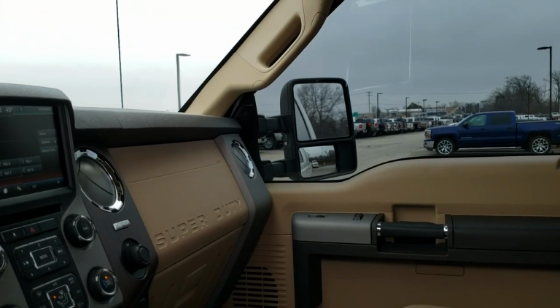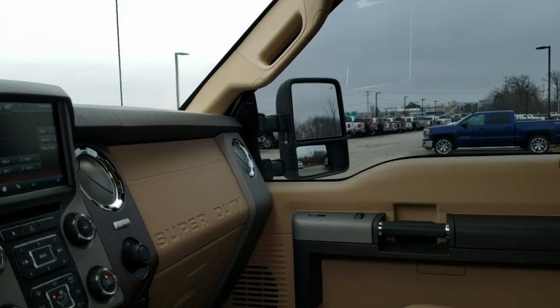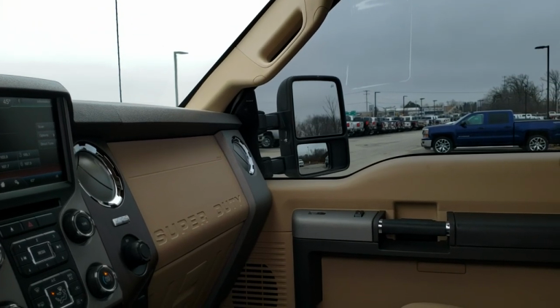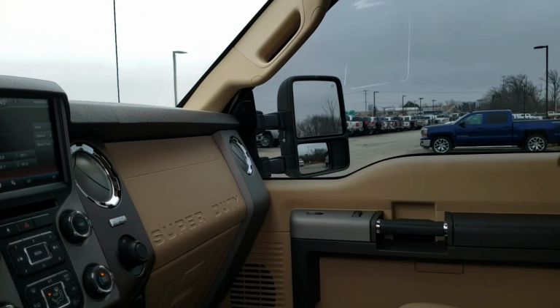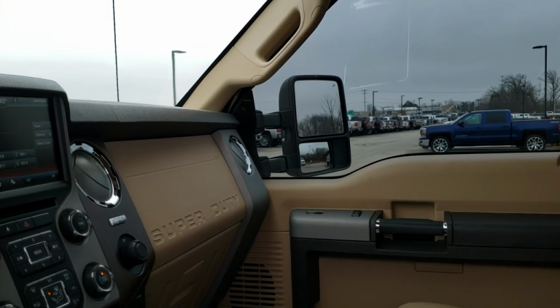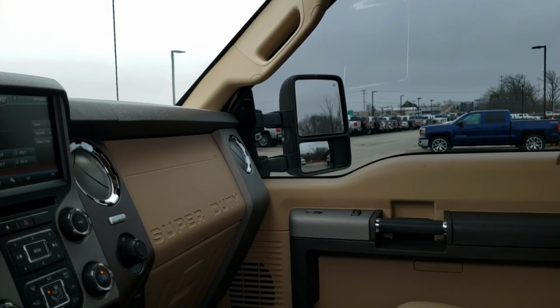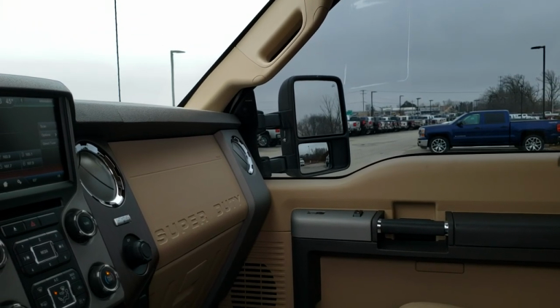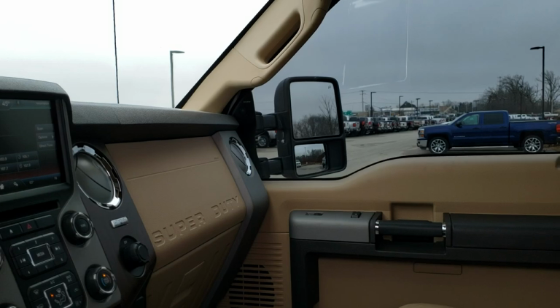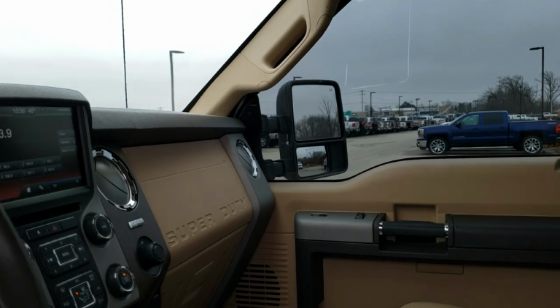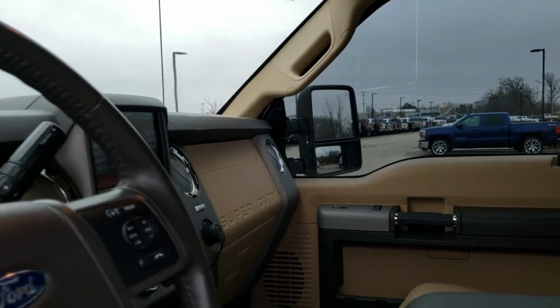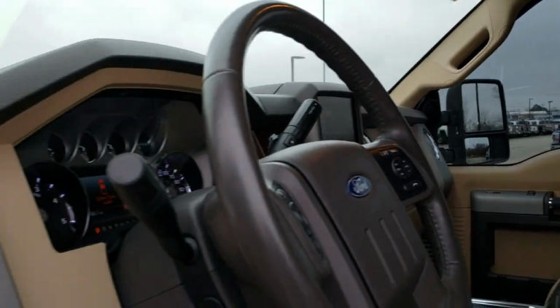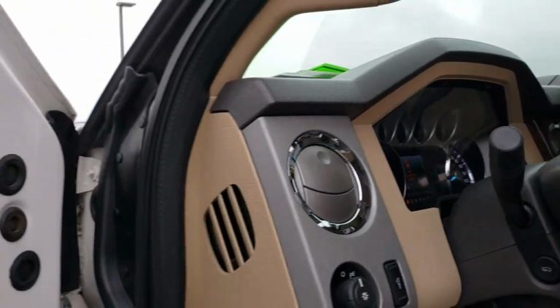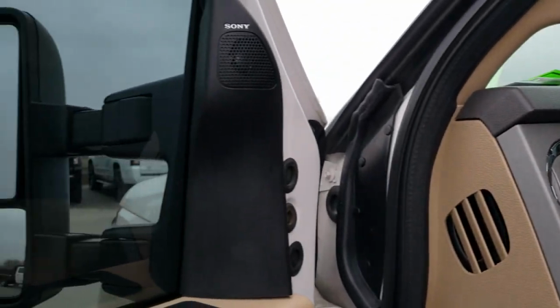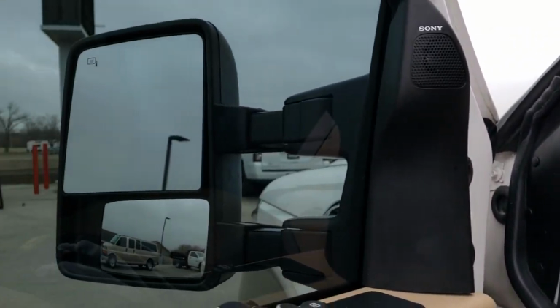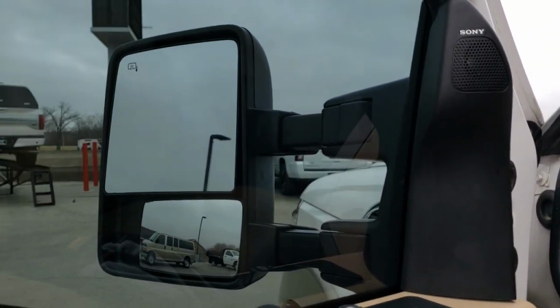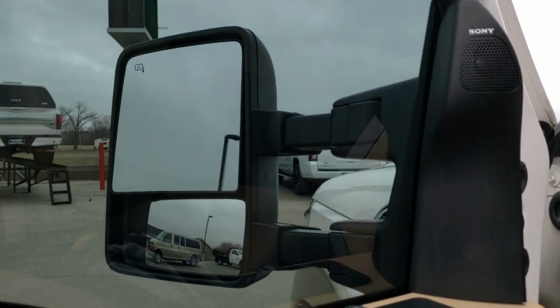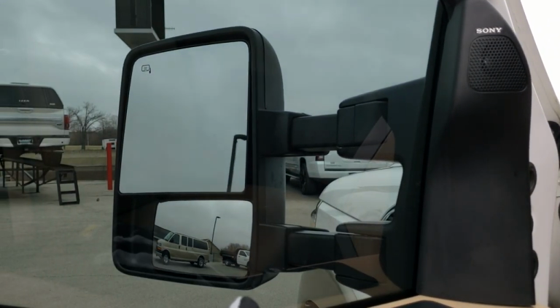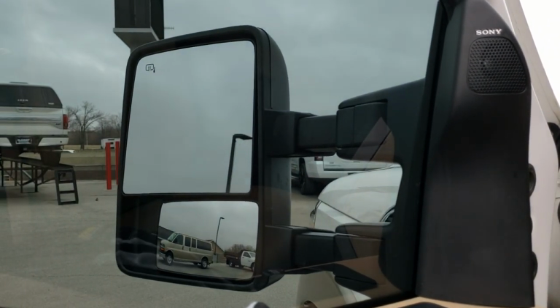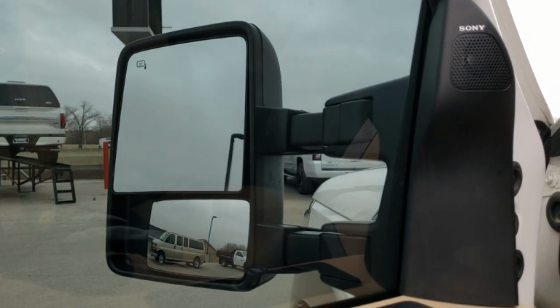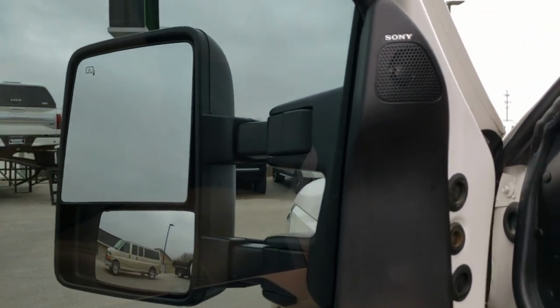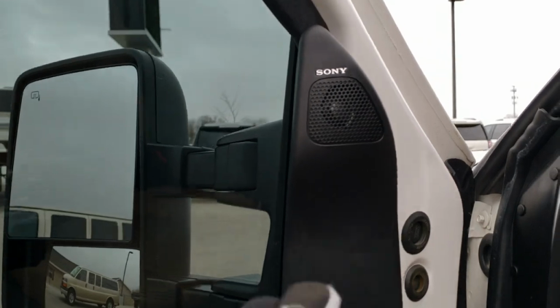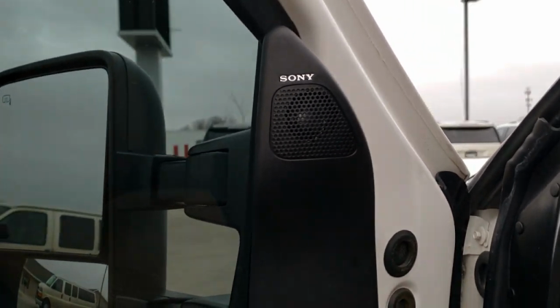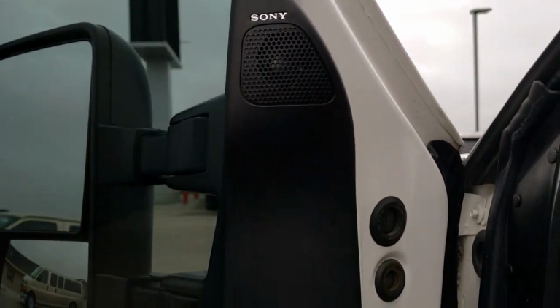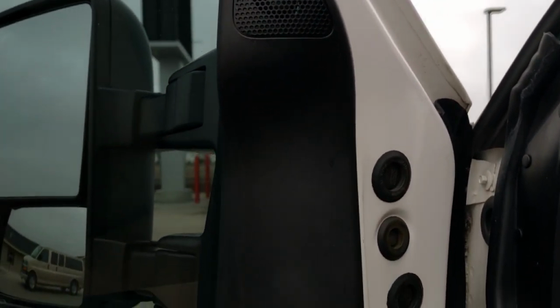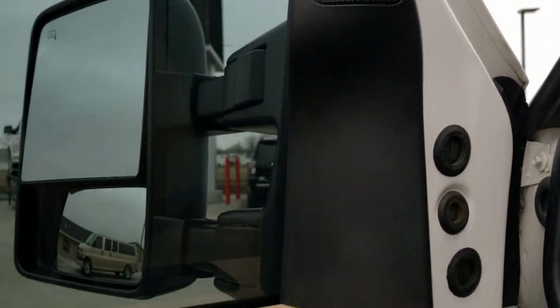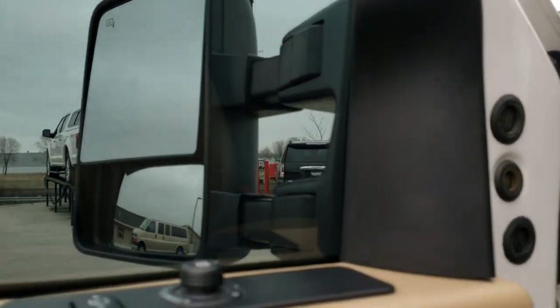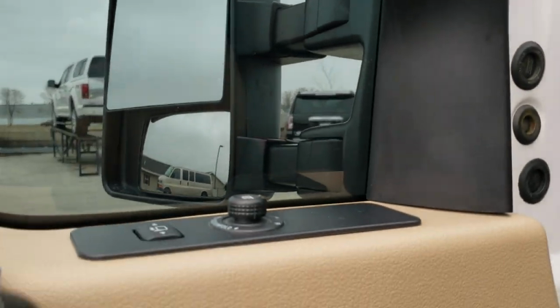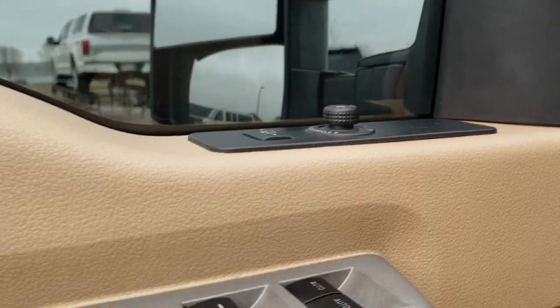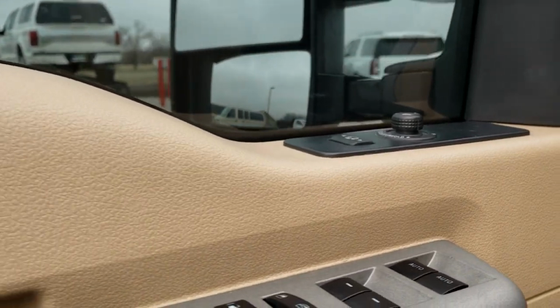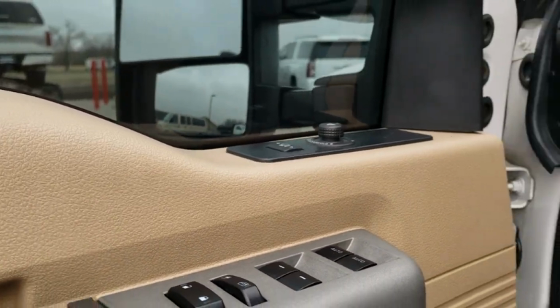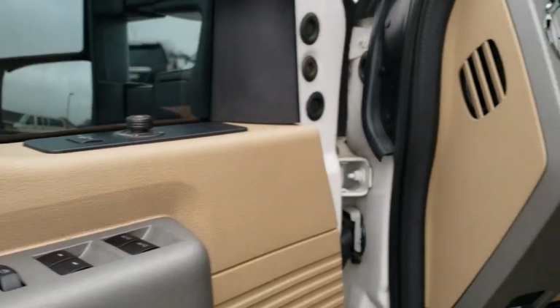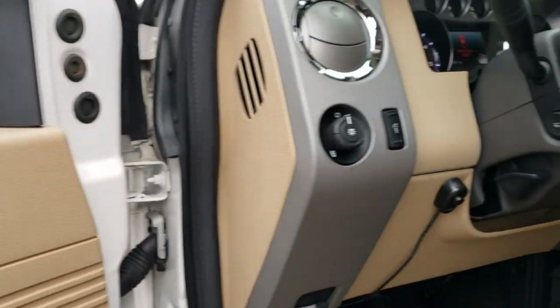But this truck — these mirrors work great. They power telescope in and out, fully functional. Sony sound system. Power windows, power locks, power mirrors.